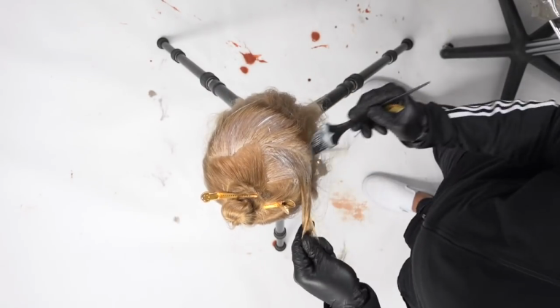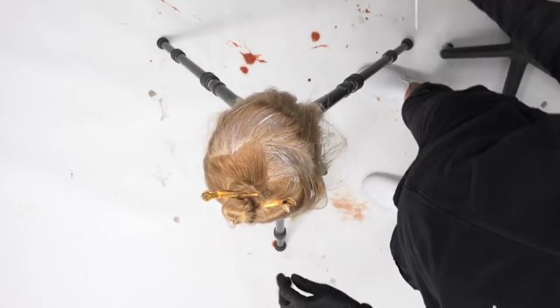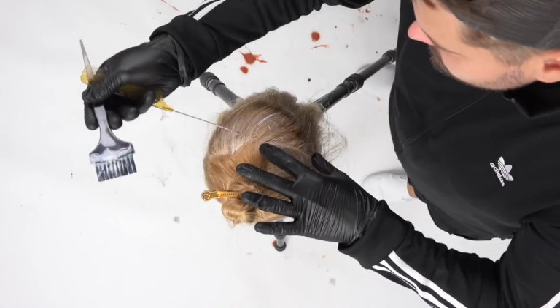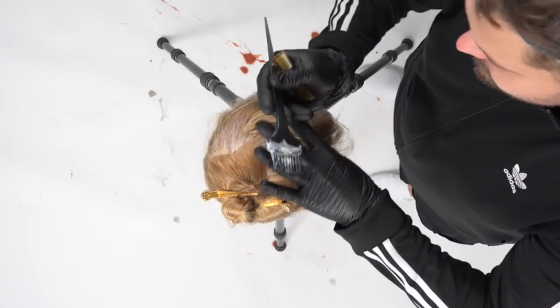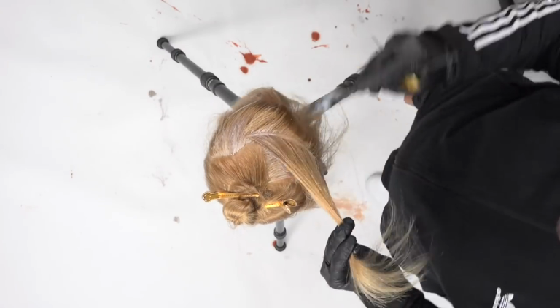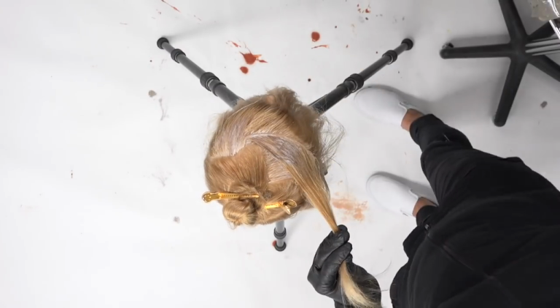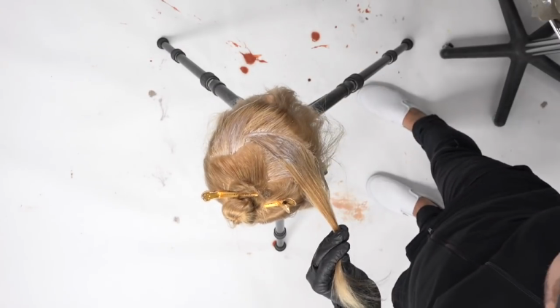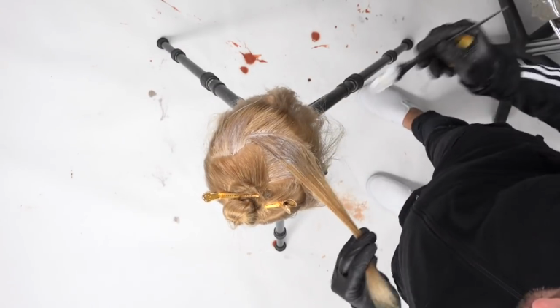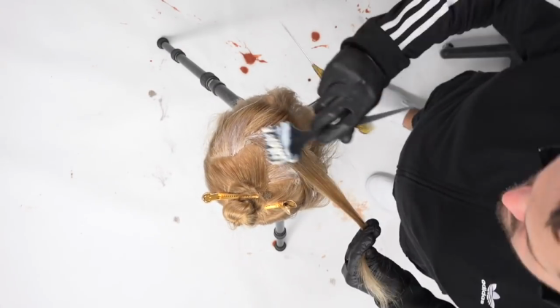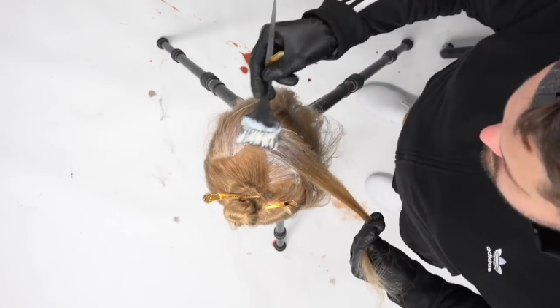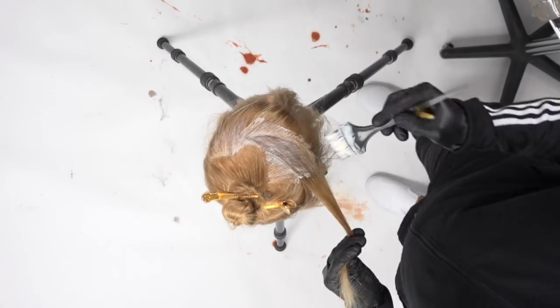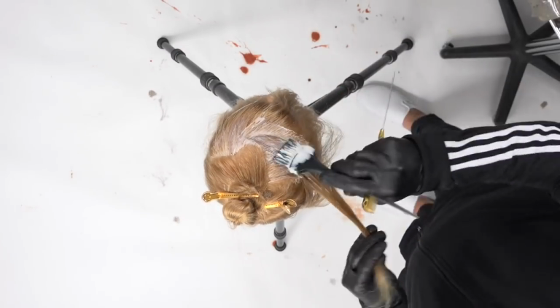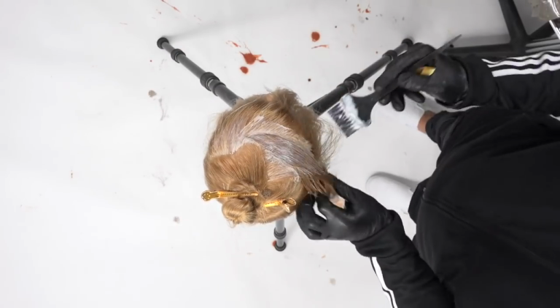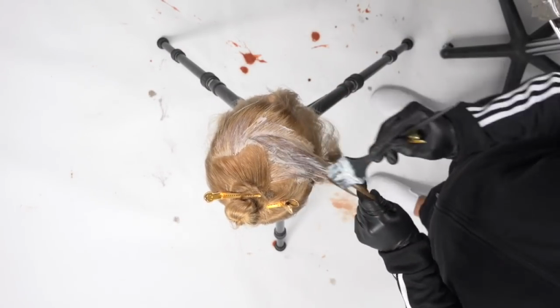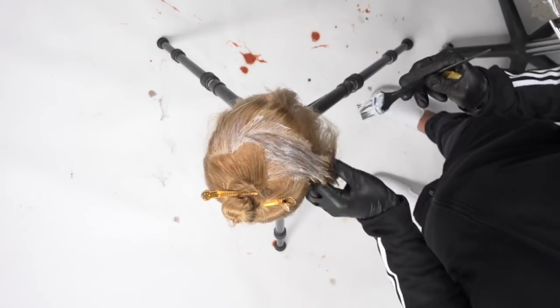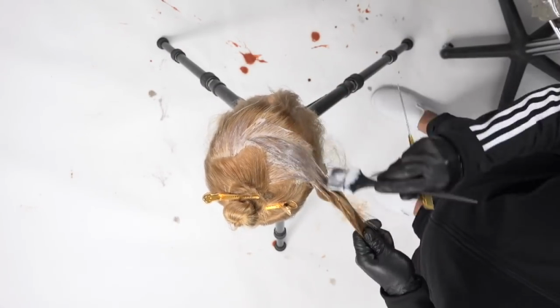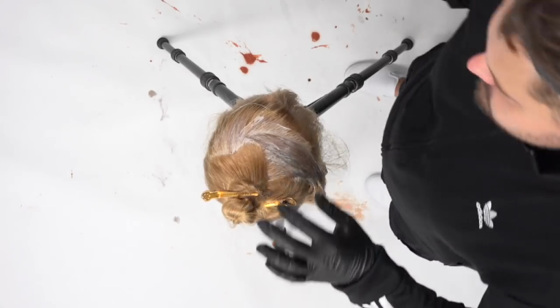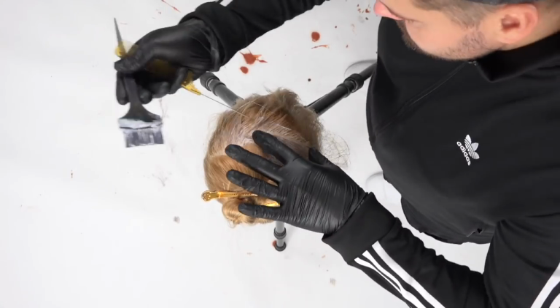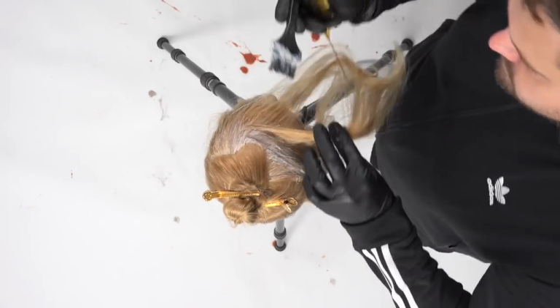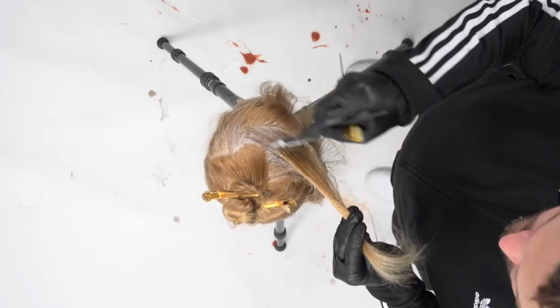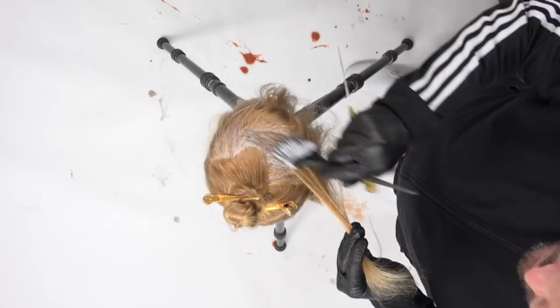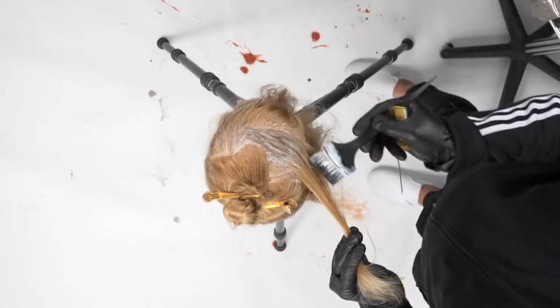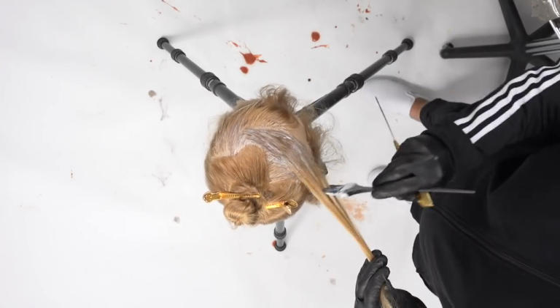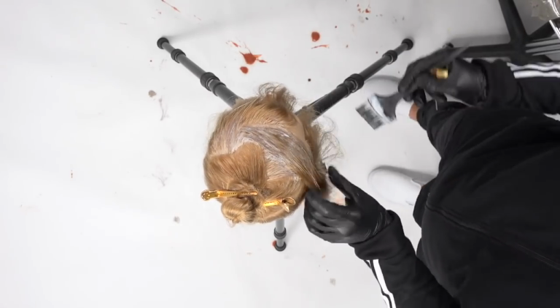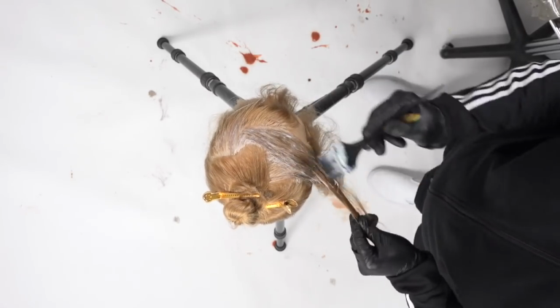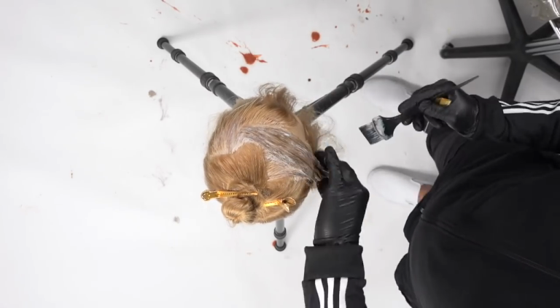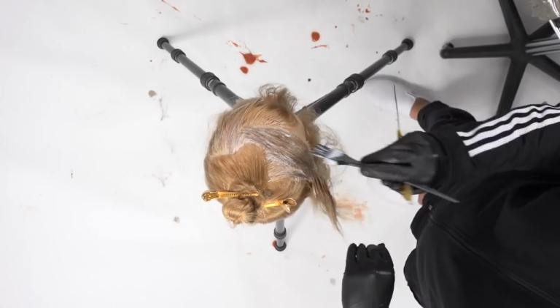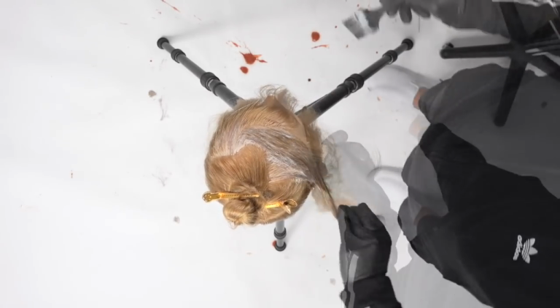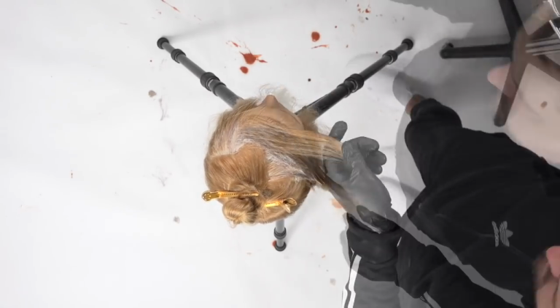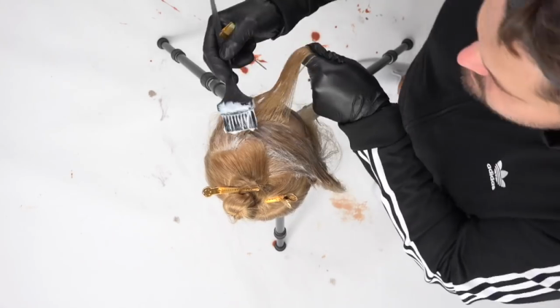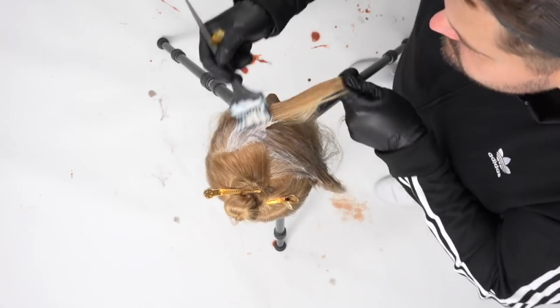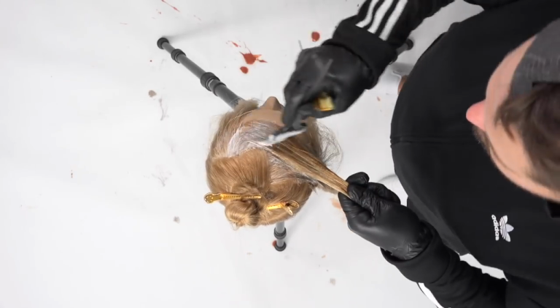I do that right in the very front of the head. I kind of work my way from the division point — if you consider the ear the halfway point of the head, I work my way all the way across the front of the head first. That's what your guest is going to see.